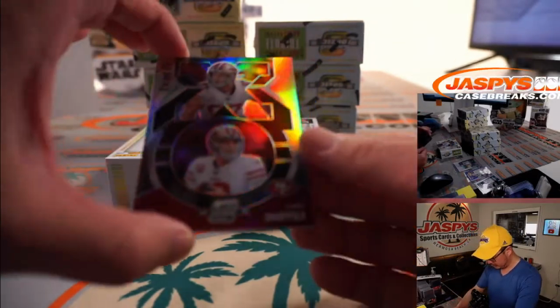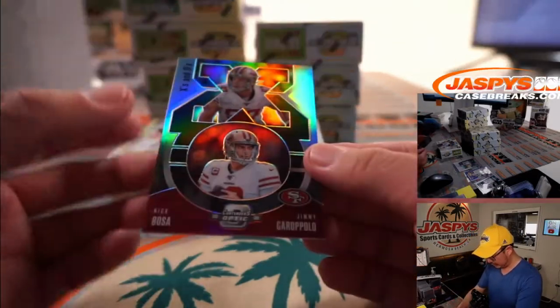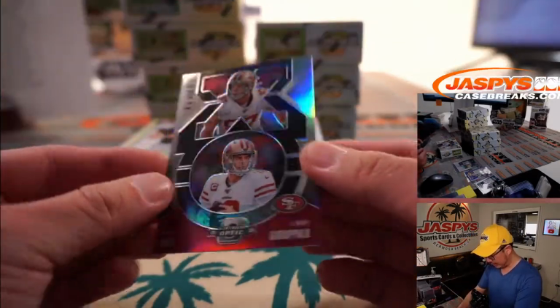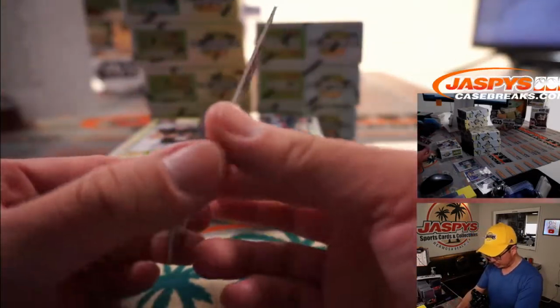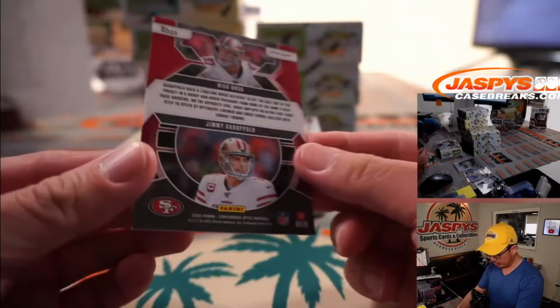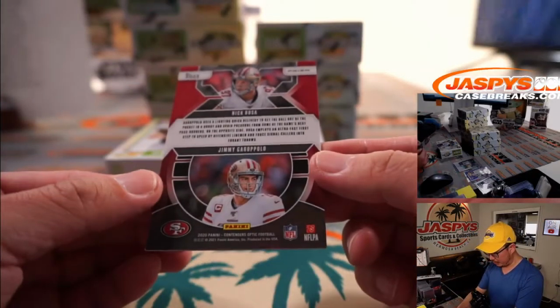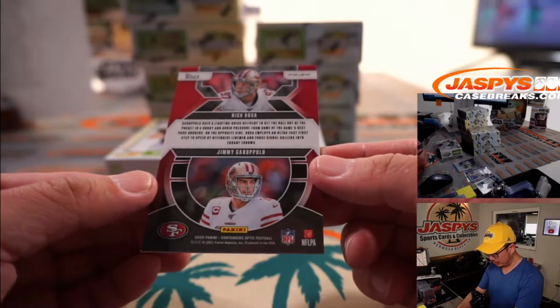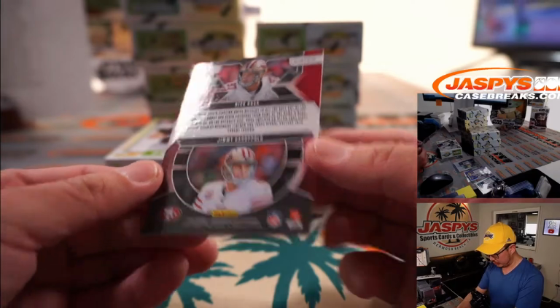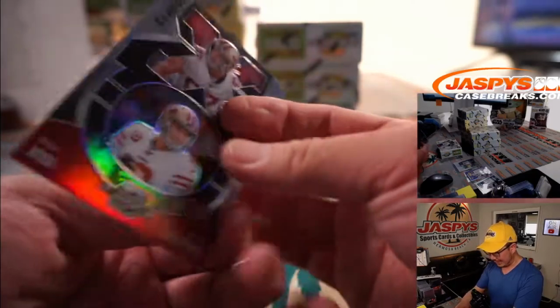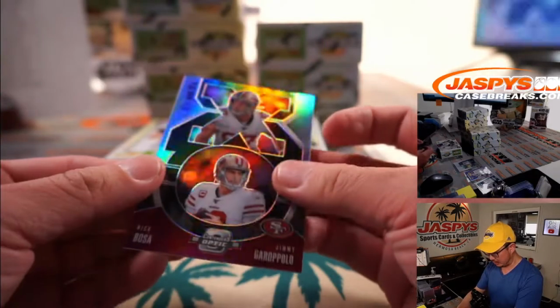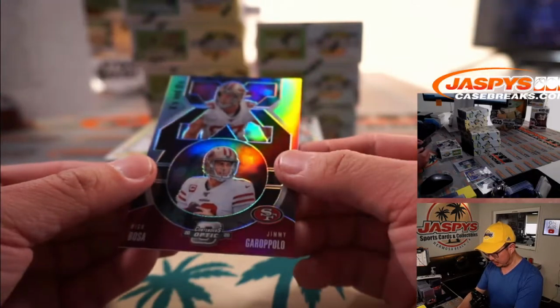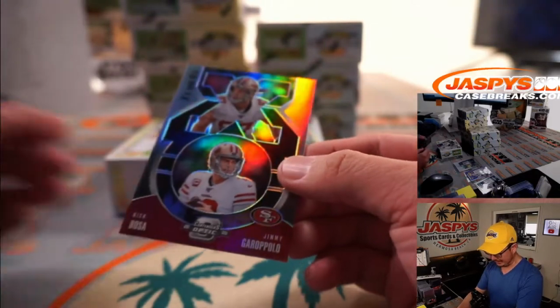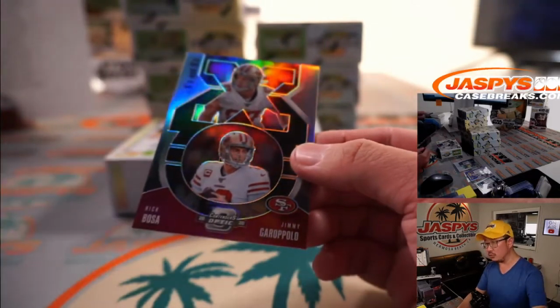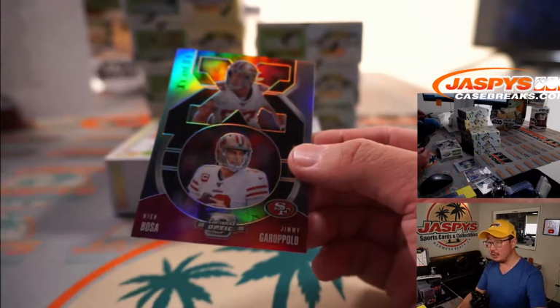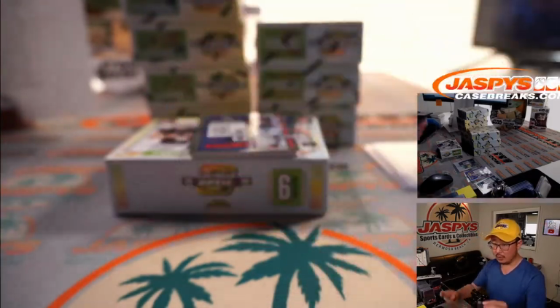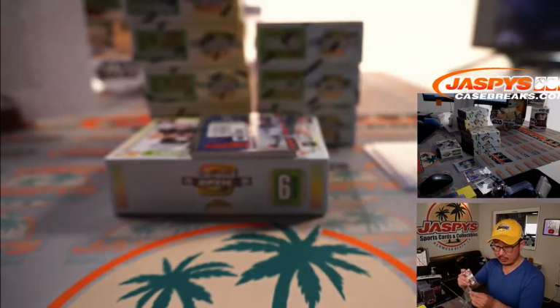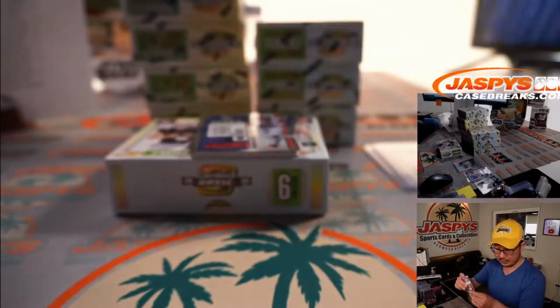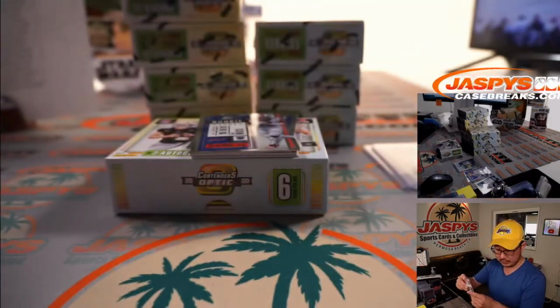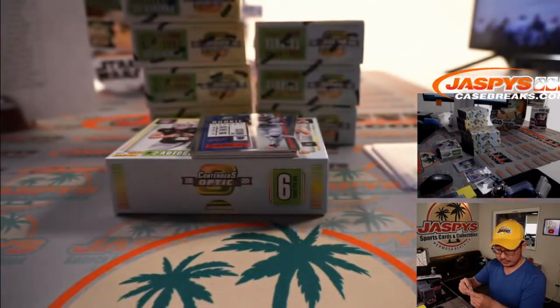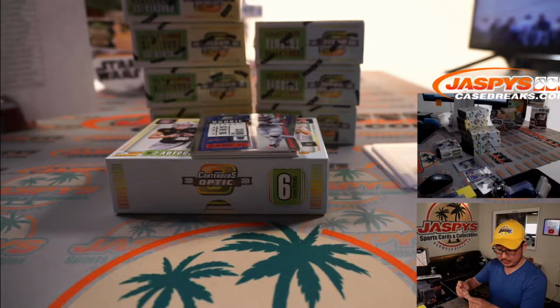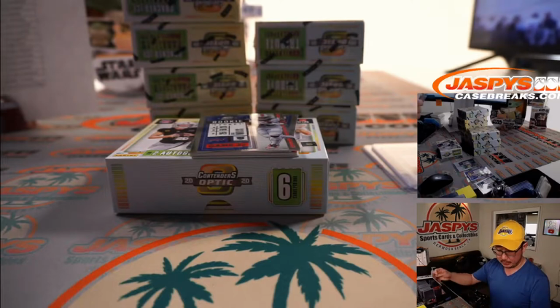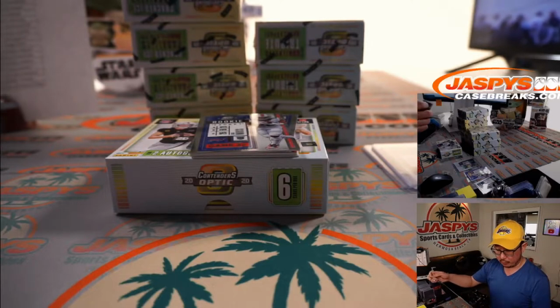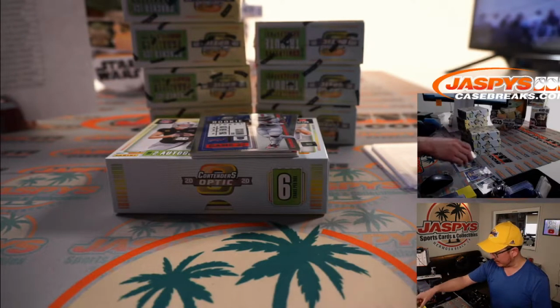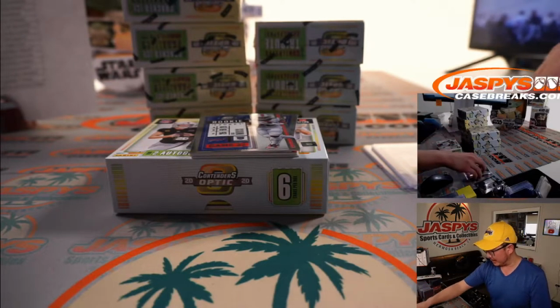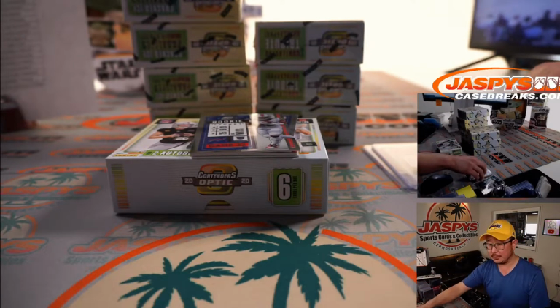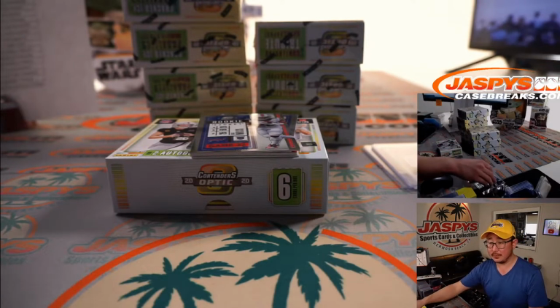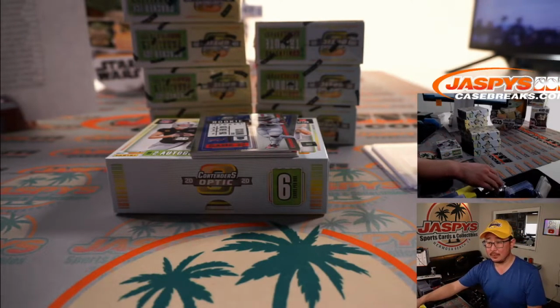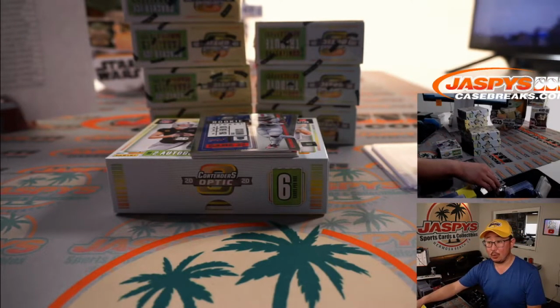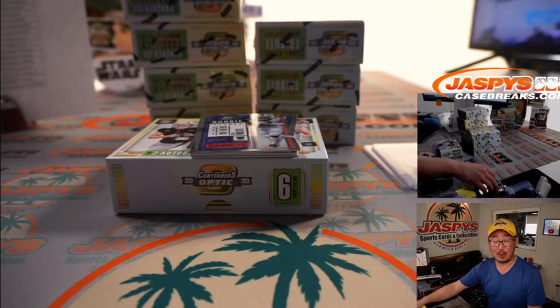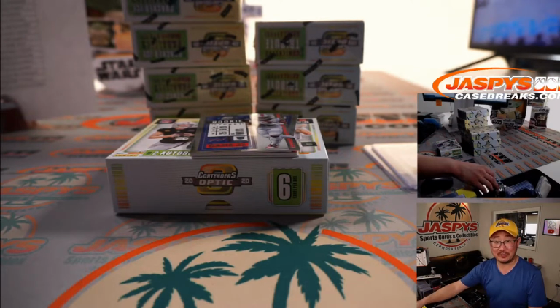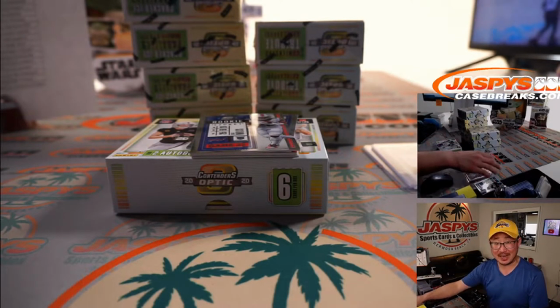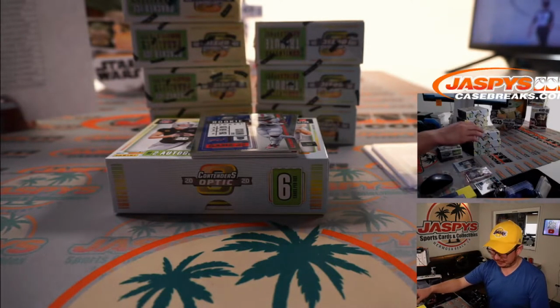We got Nick Bosa, Jimmy Garoppolo — X's and O's card for the Niners. That'll be for the X-Line. It was 15 out of 15.